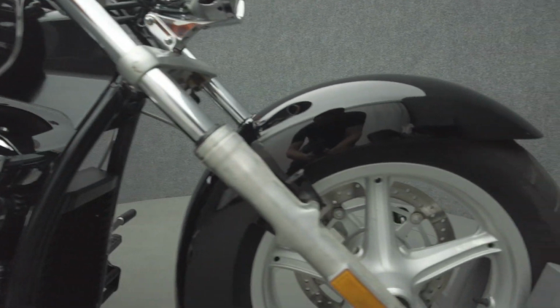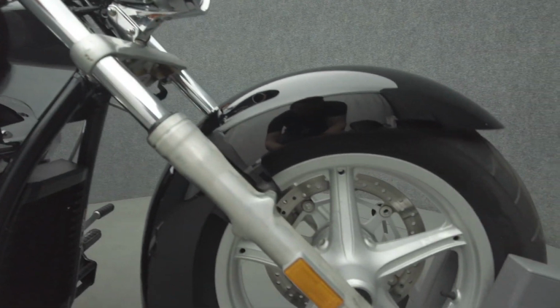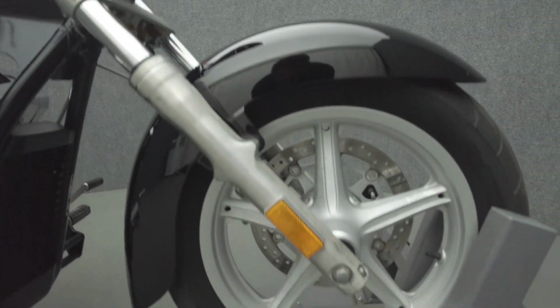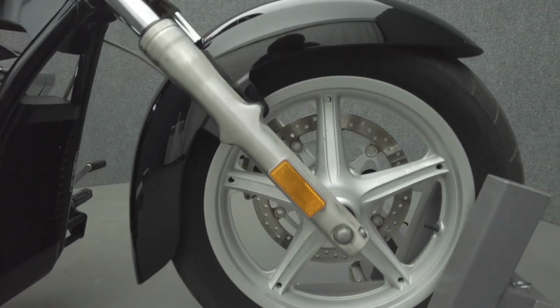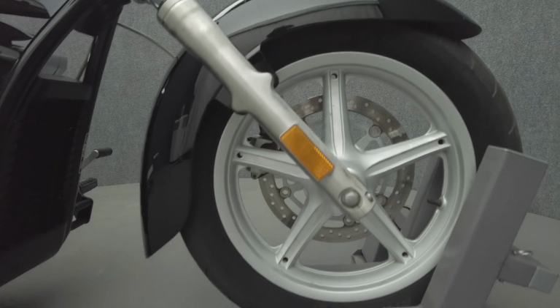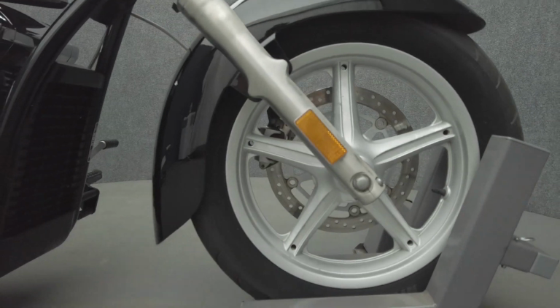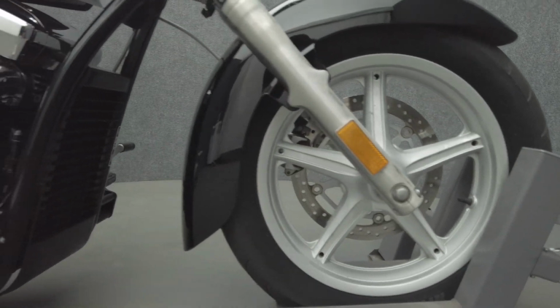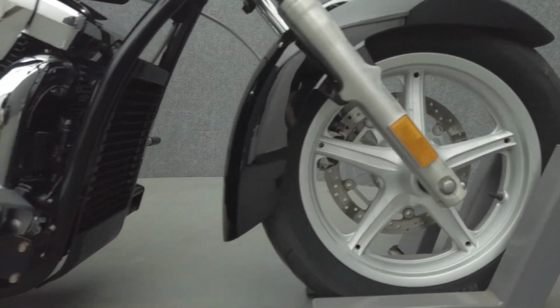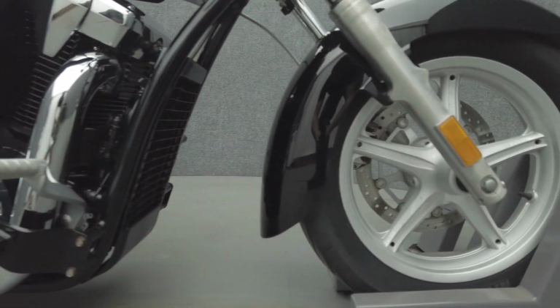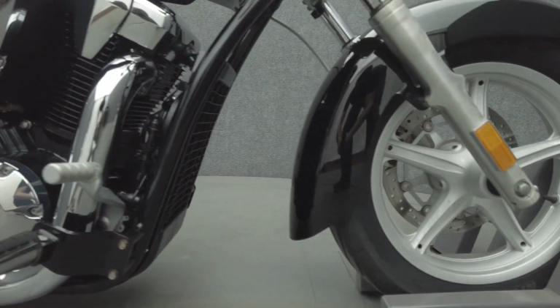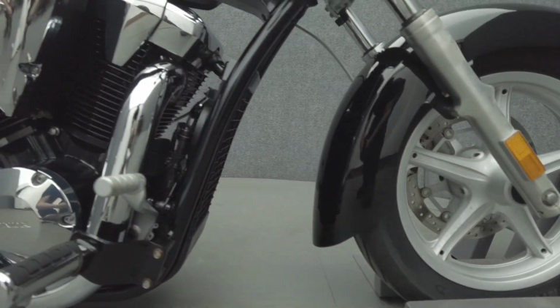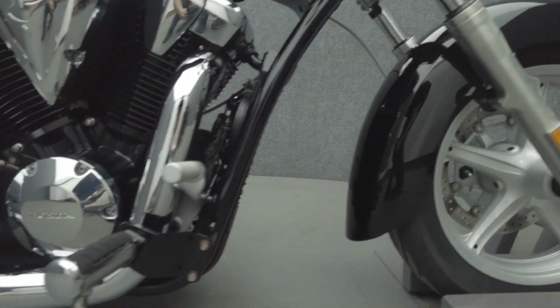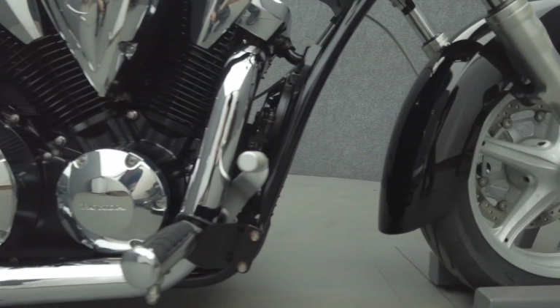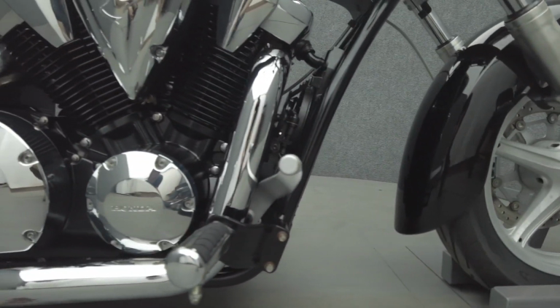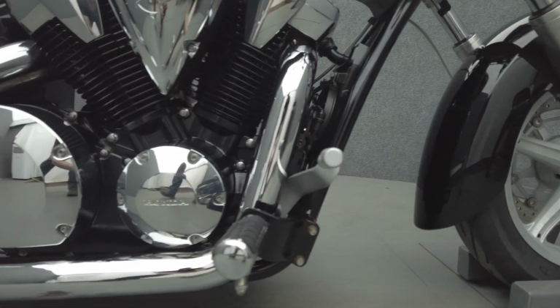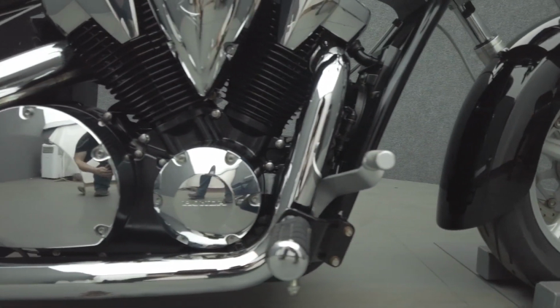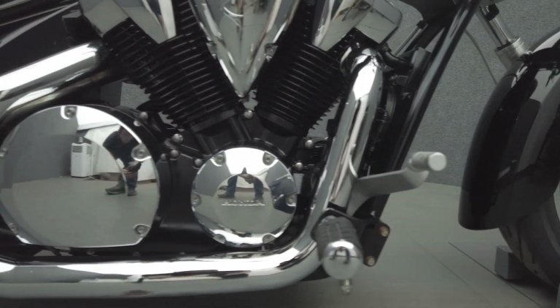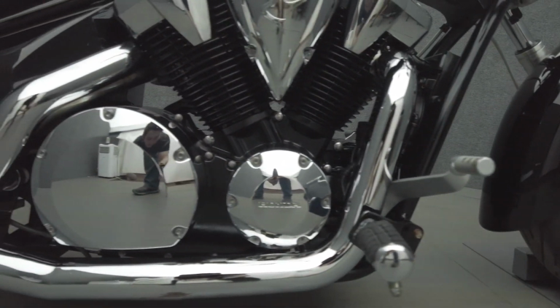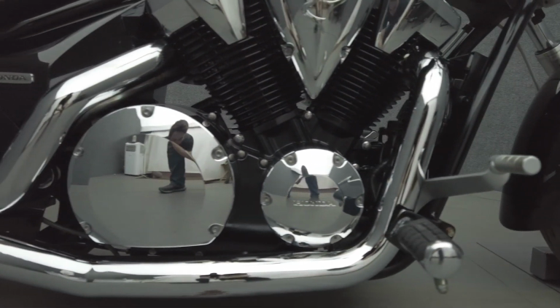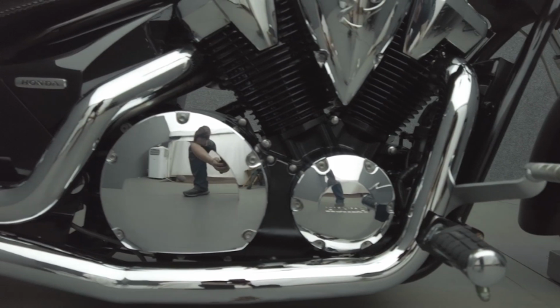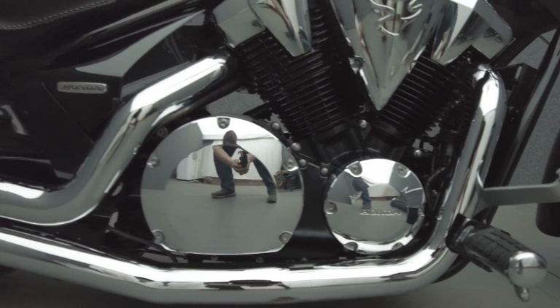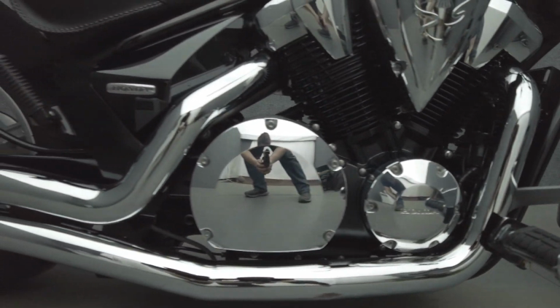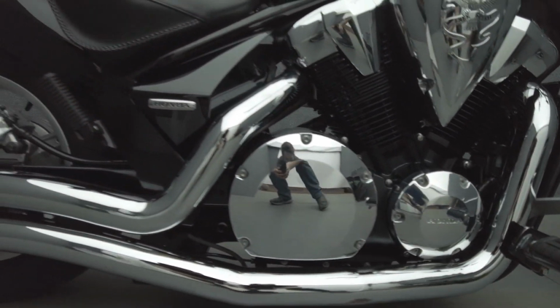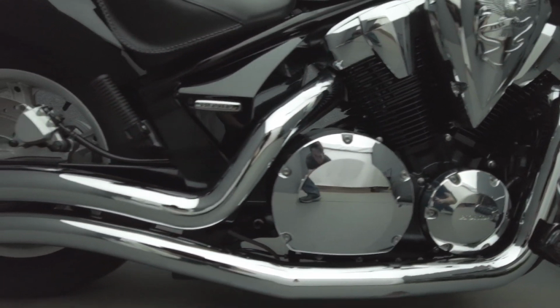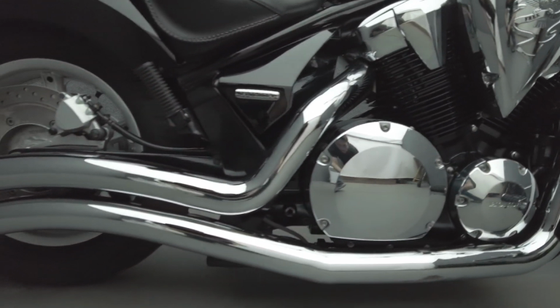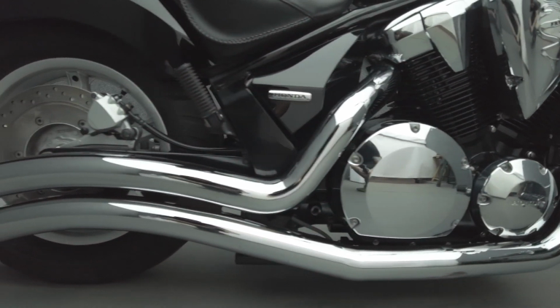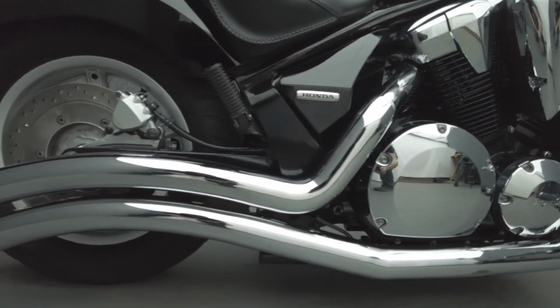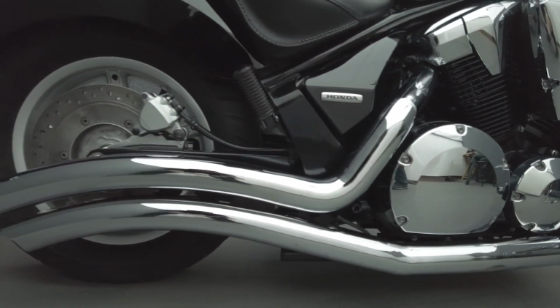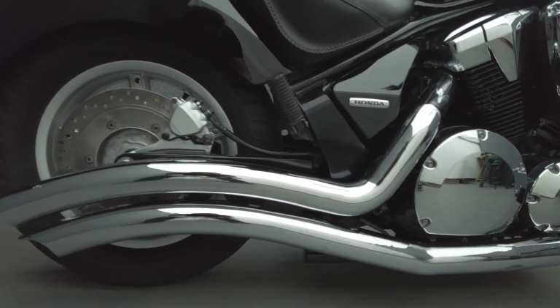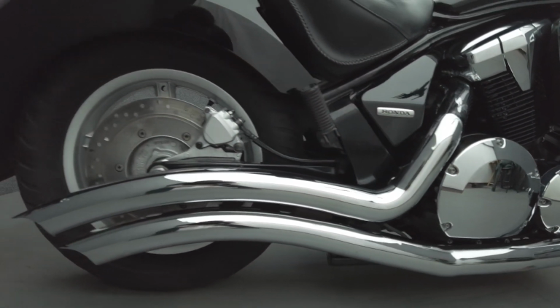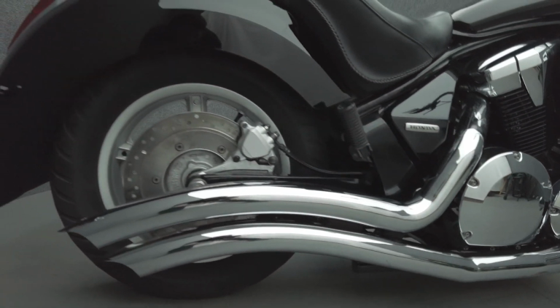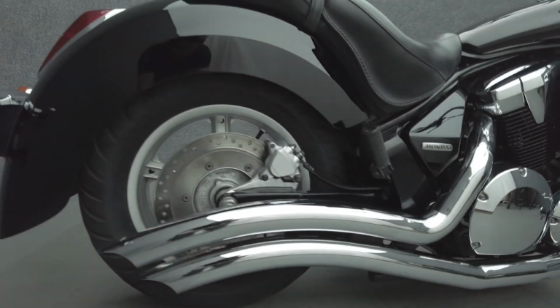Powered by a 1,312 cc V-twin engine, the Stateline puts 74 horsepower and 90 foot-pounds of torque through a 5-speed transmission. It weighs in at 670 pounds and has a 26.7-inch seat height.